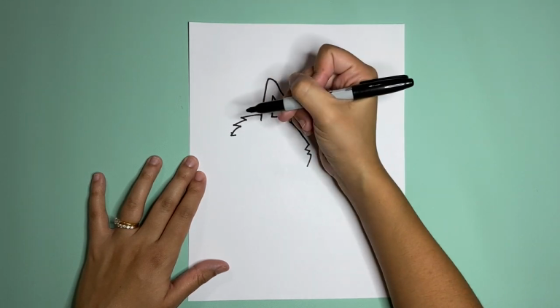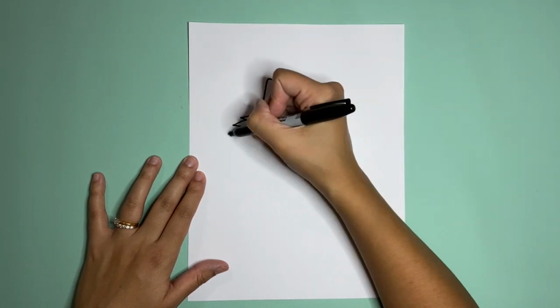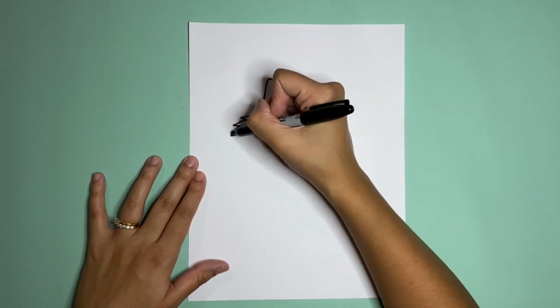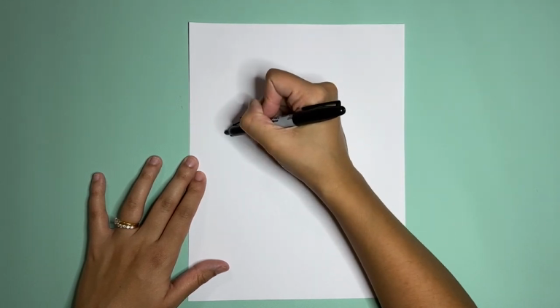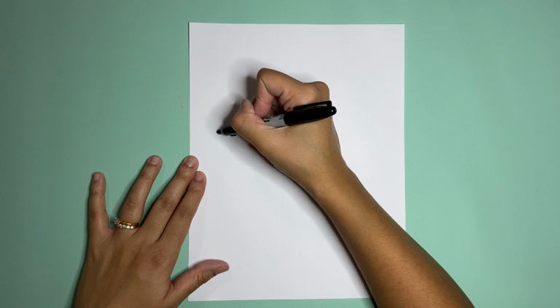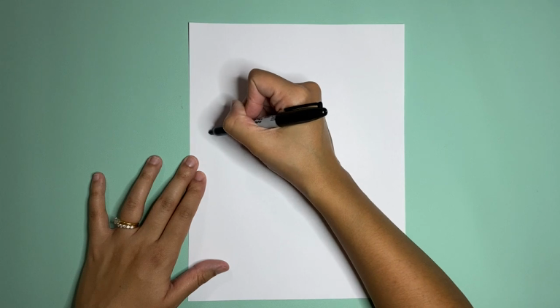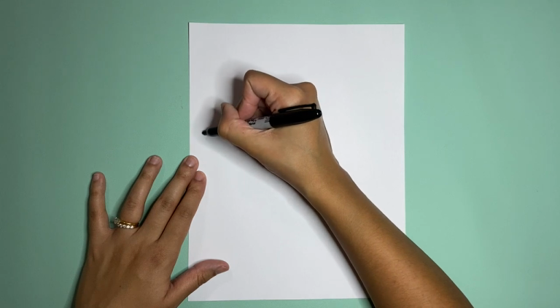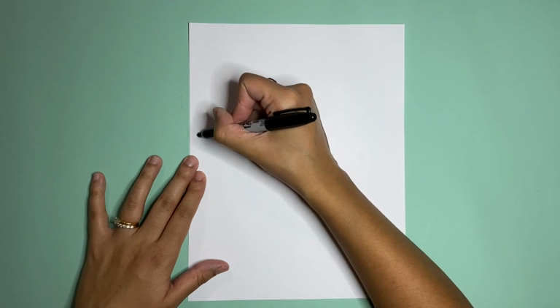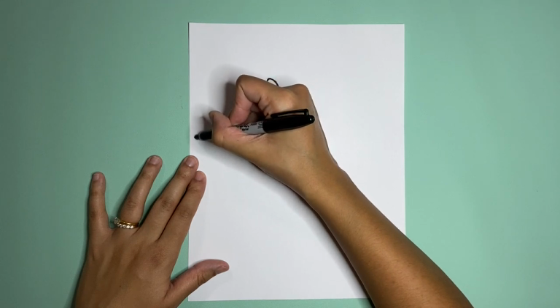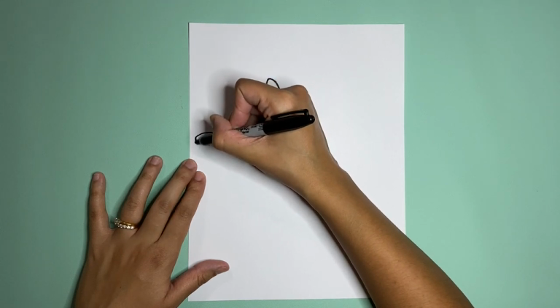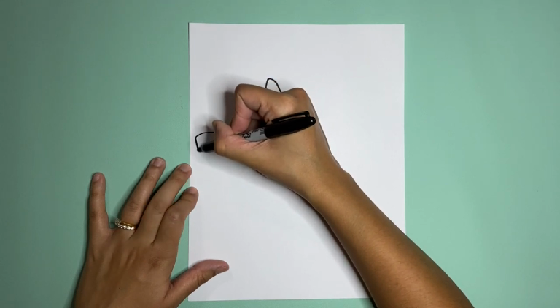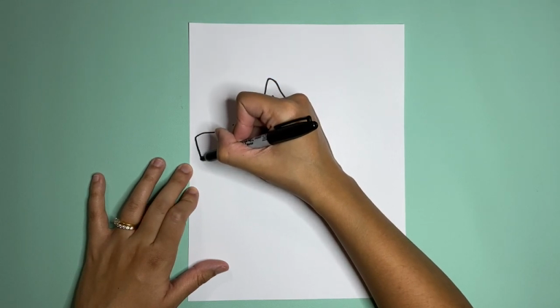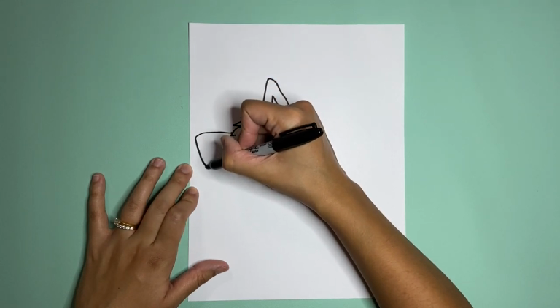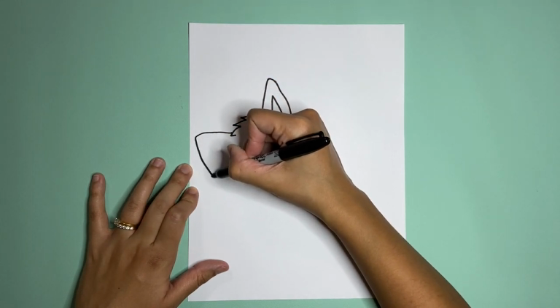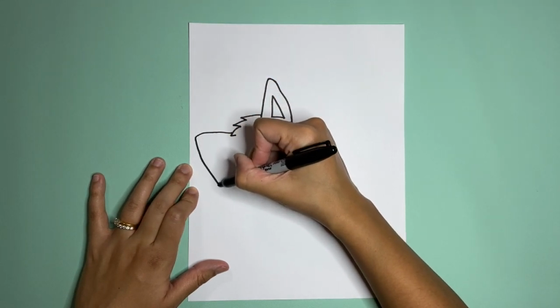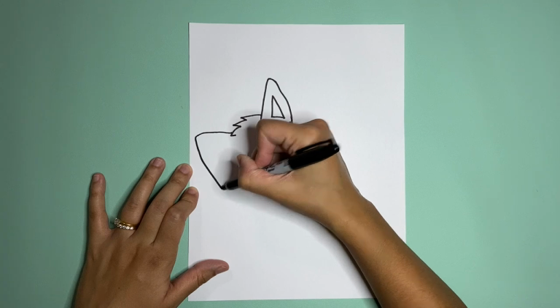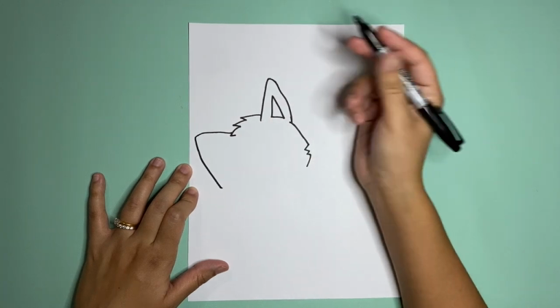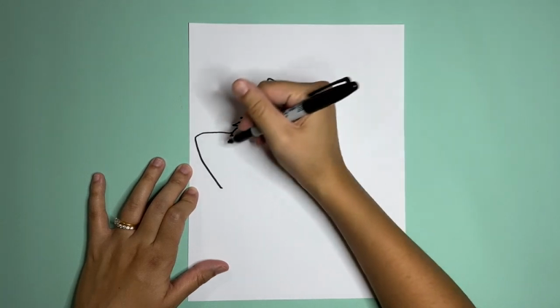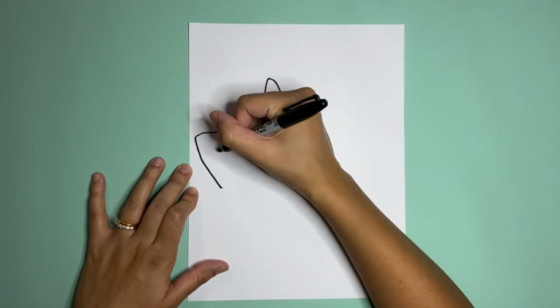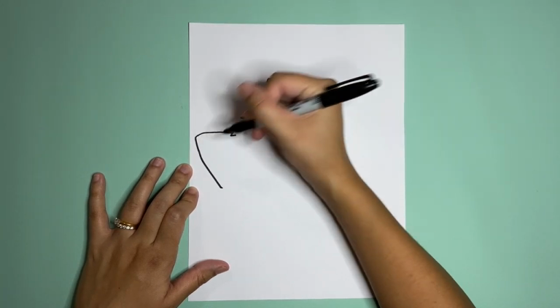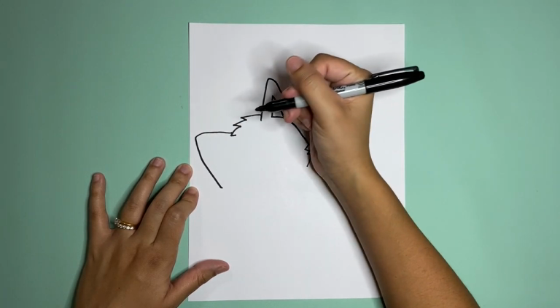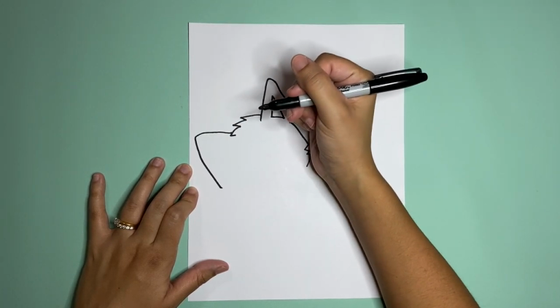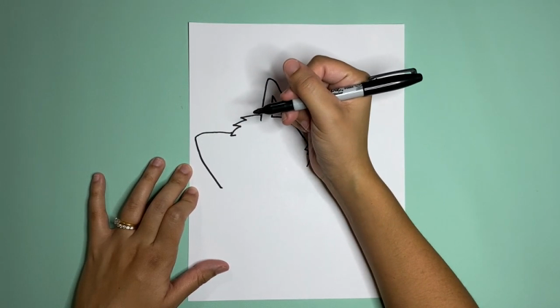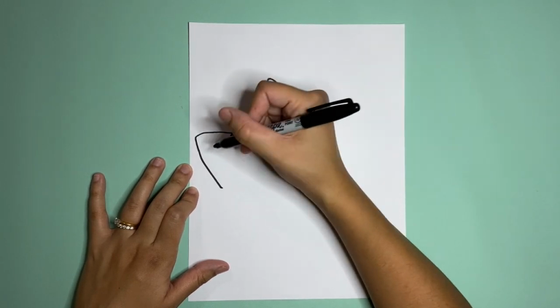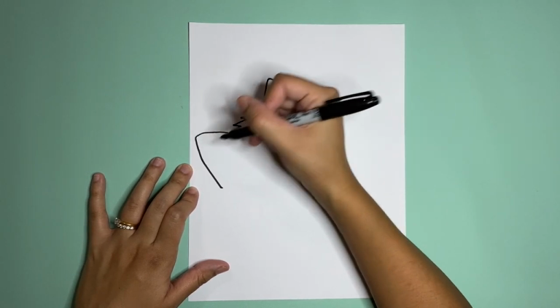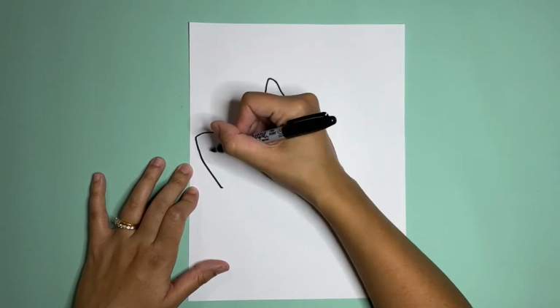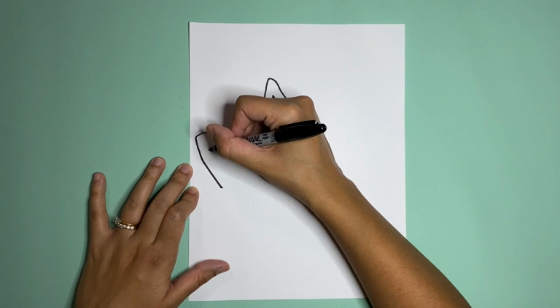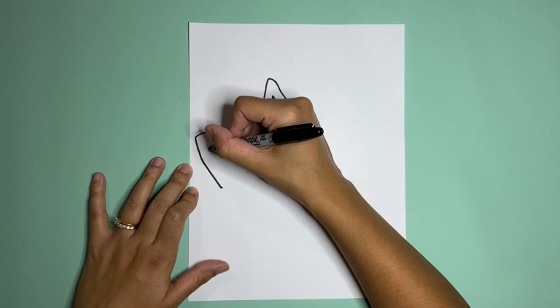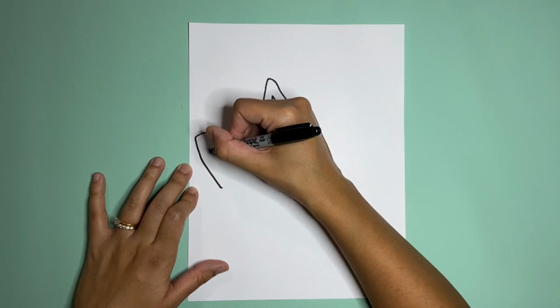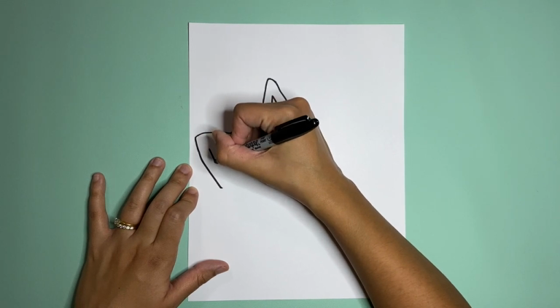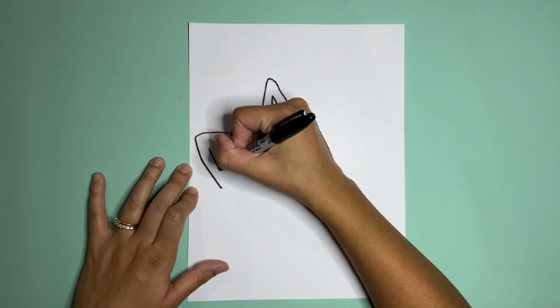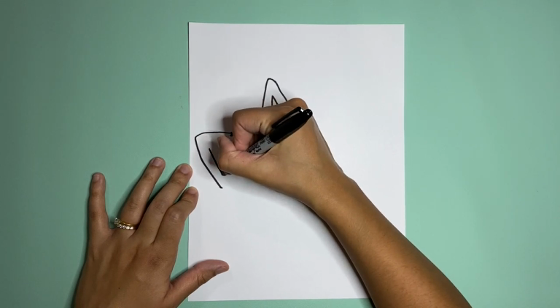So let's go up and around all the way down. Inside of the ear is going to be another triangle, kind of like this.